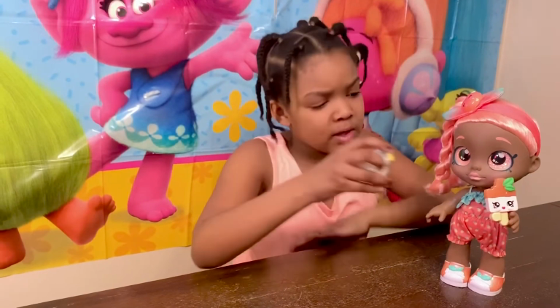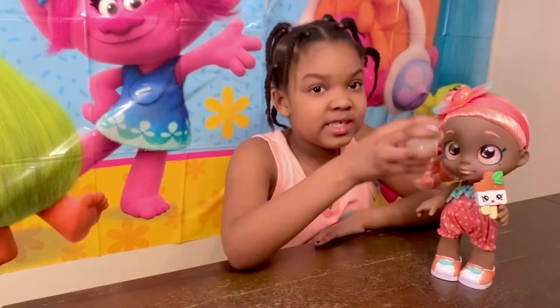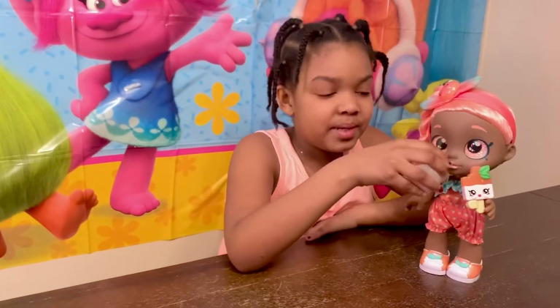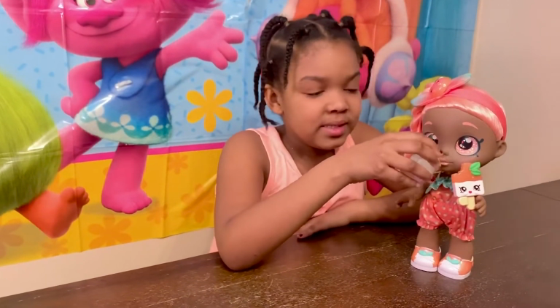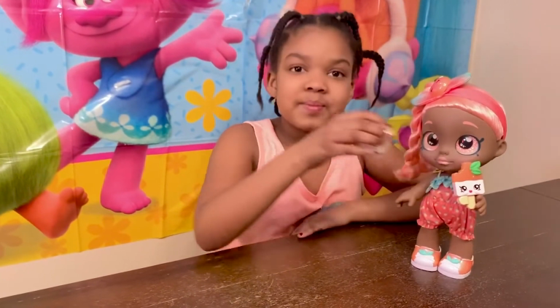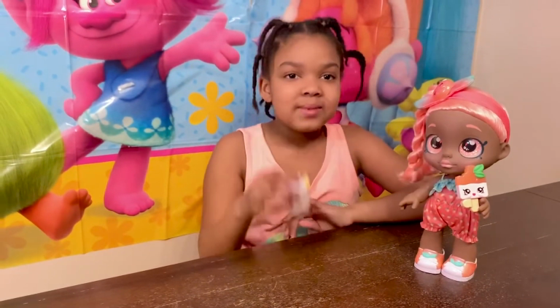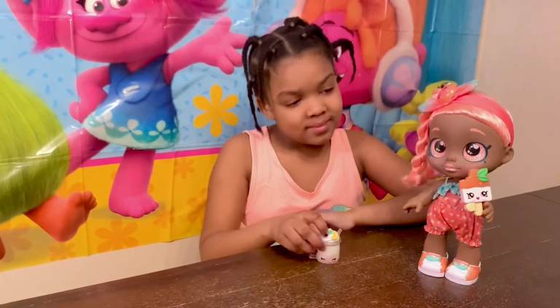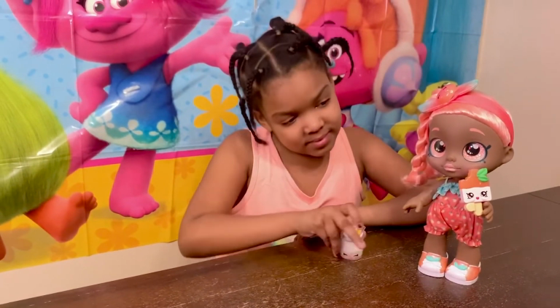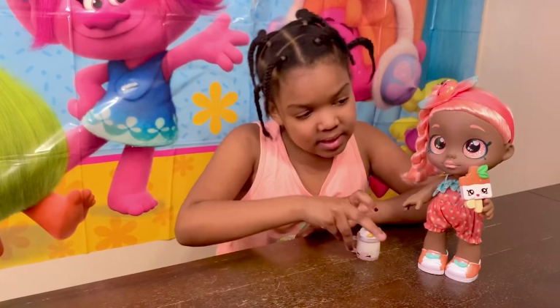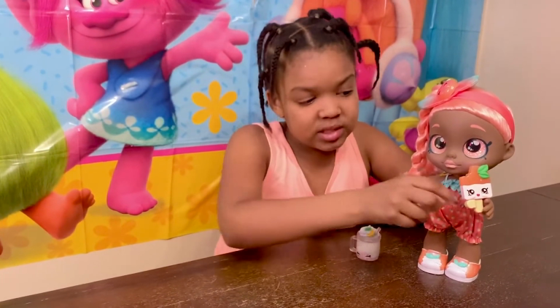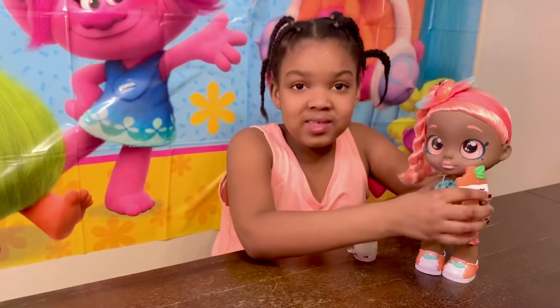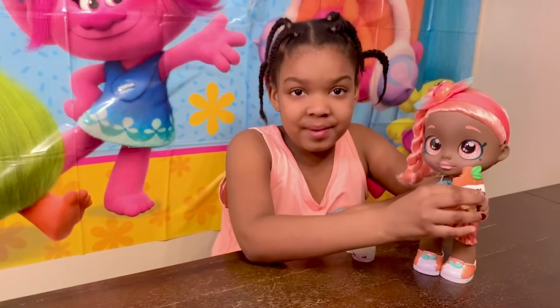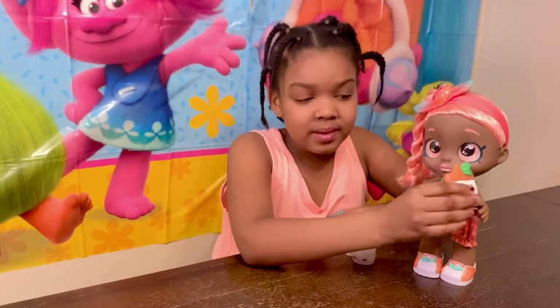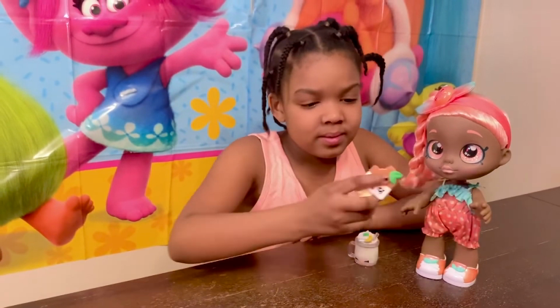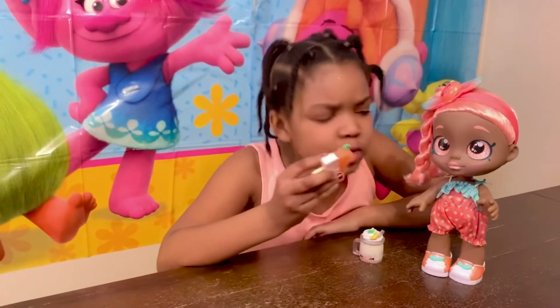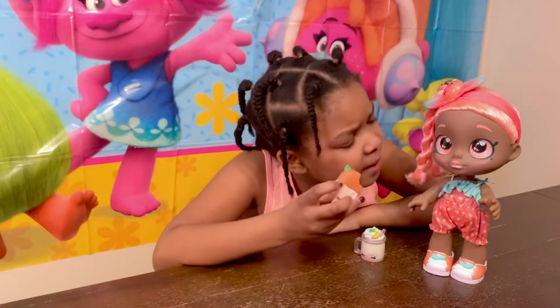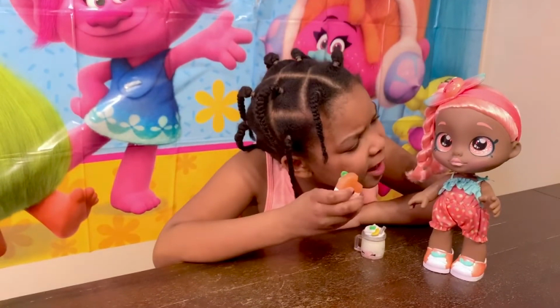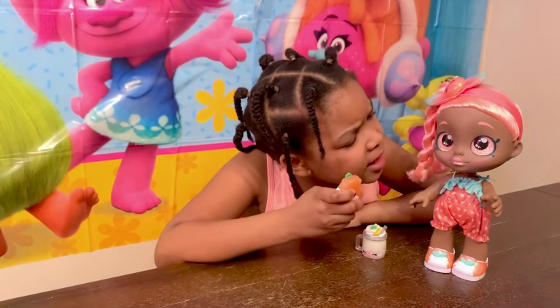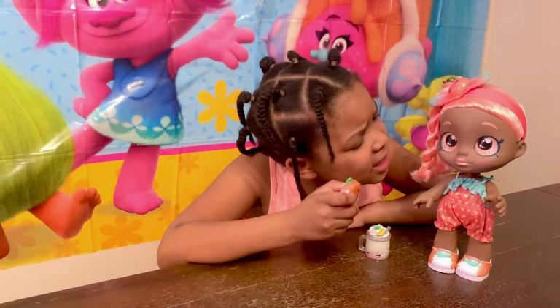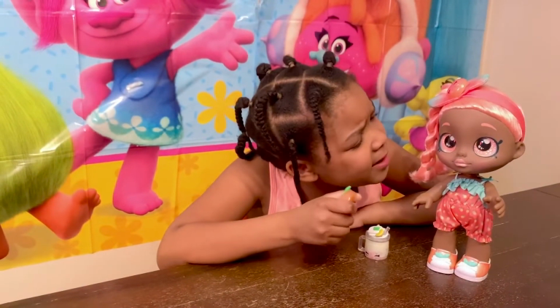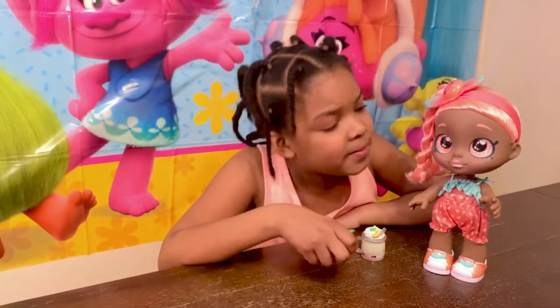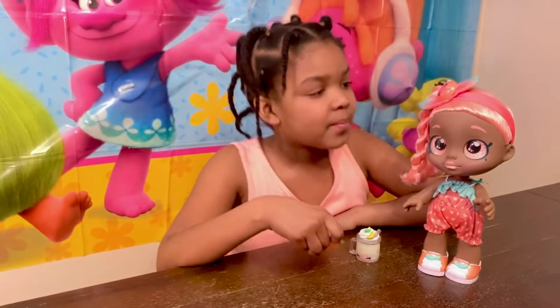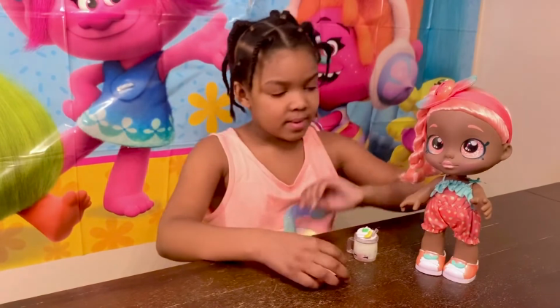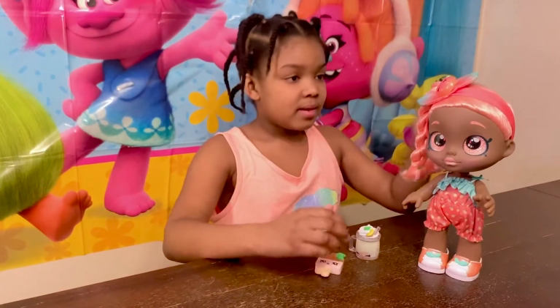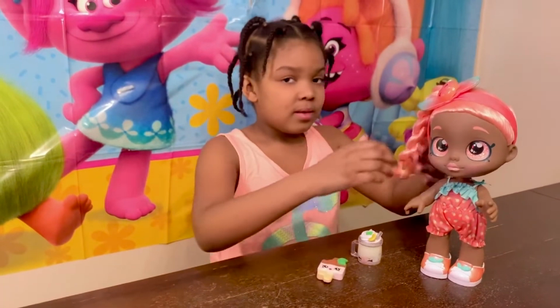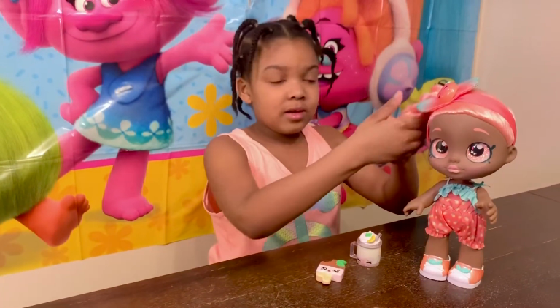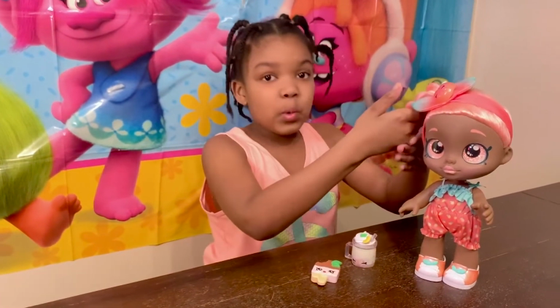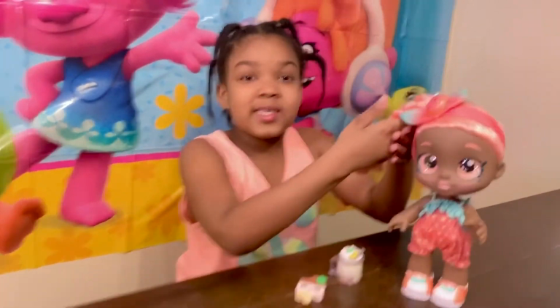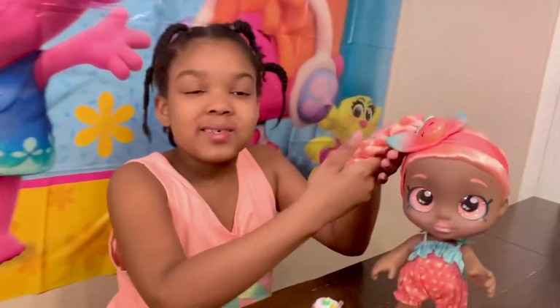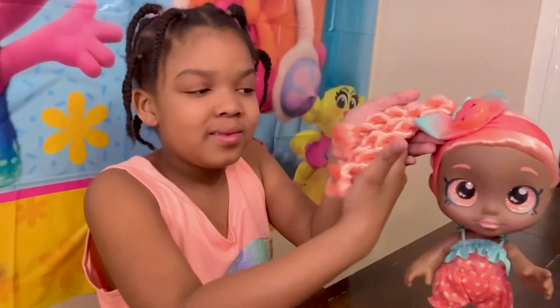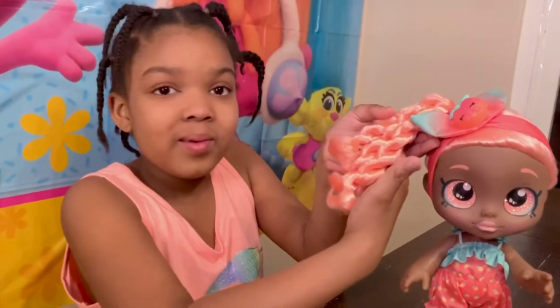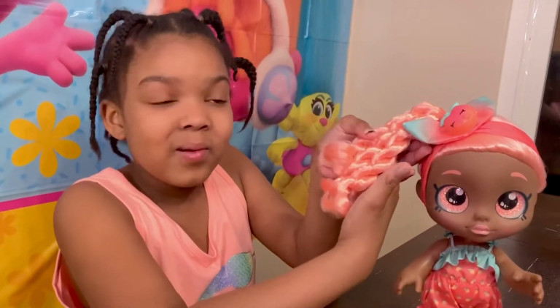Do you want a sip? It comes with some ice cream. Did you take a bite out of it? Silly you. Look at this twist. Wow.